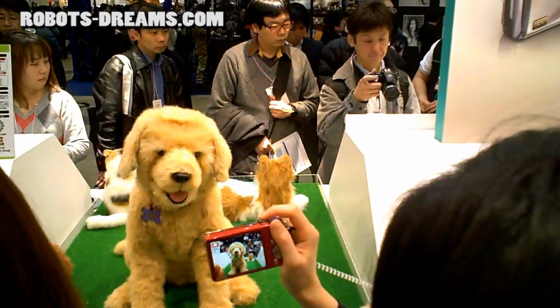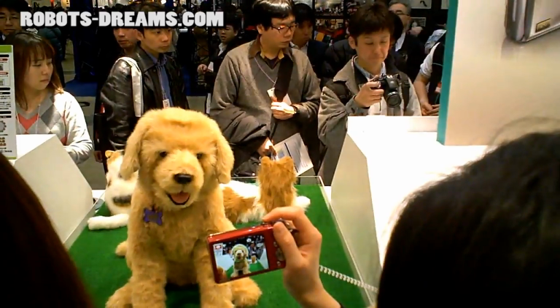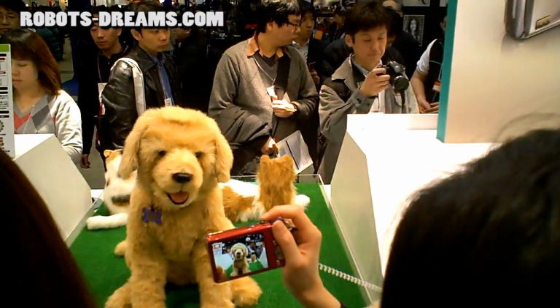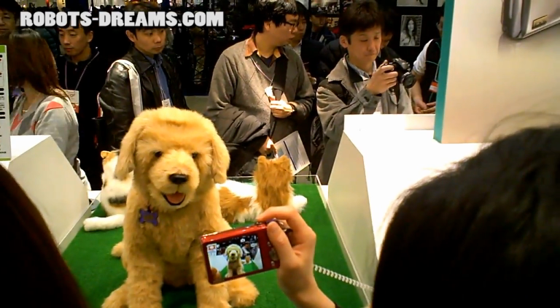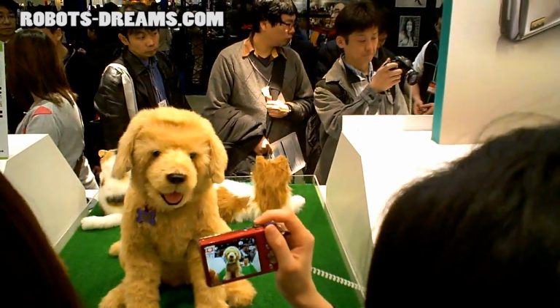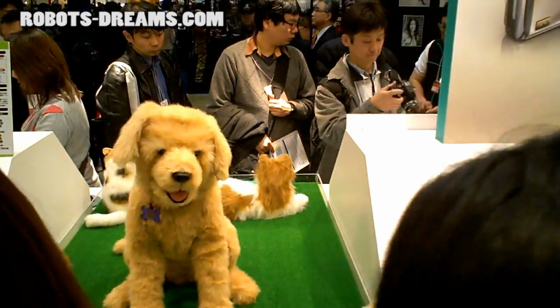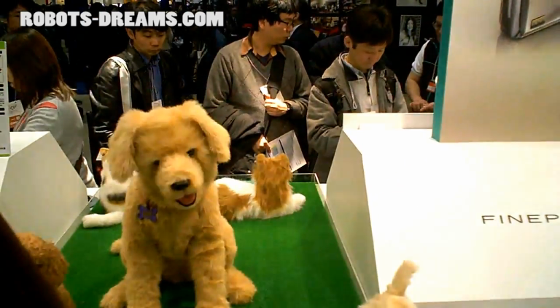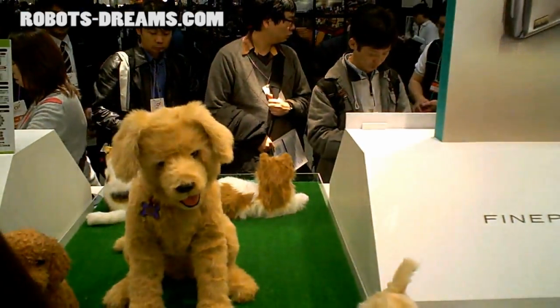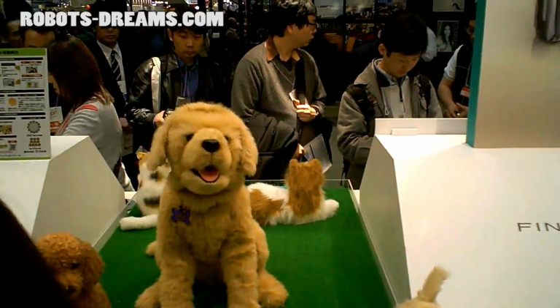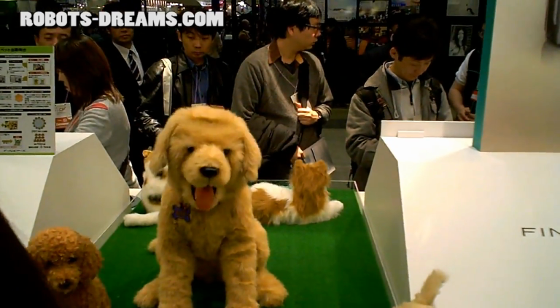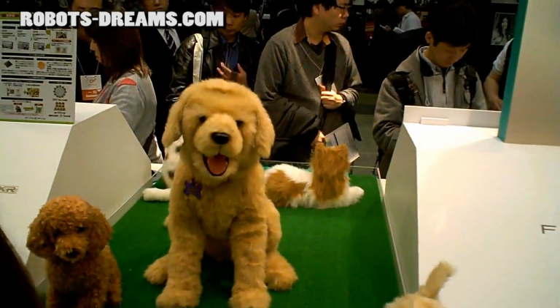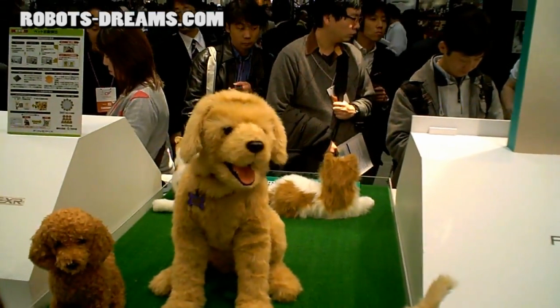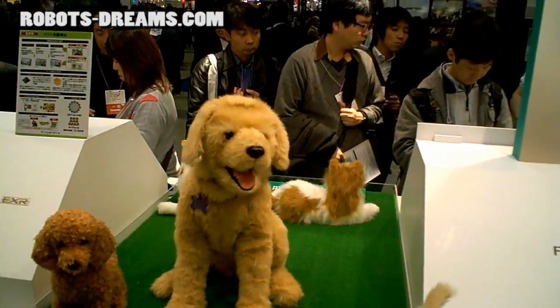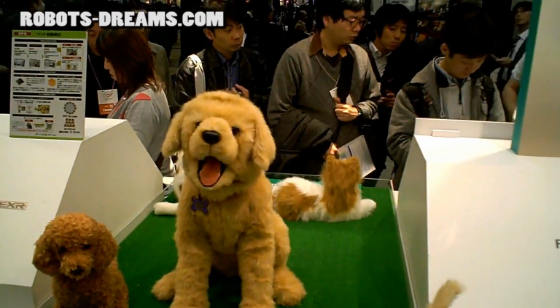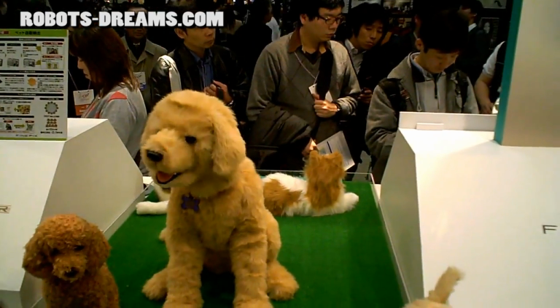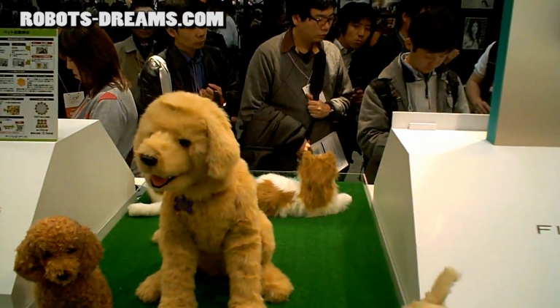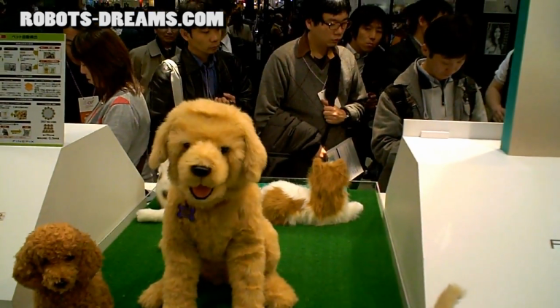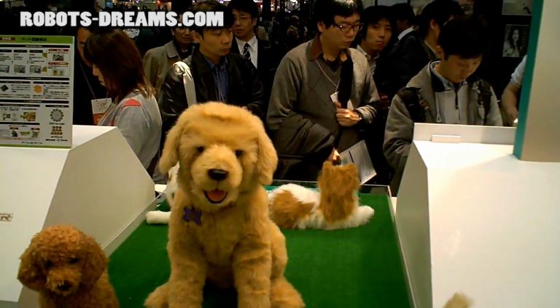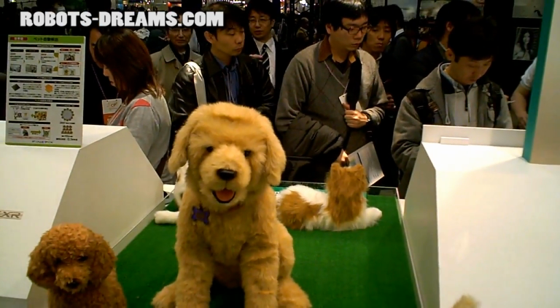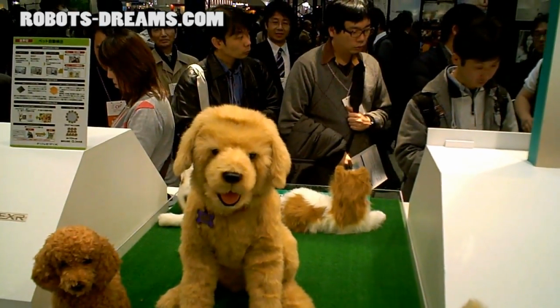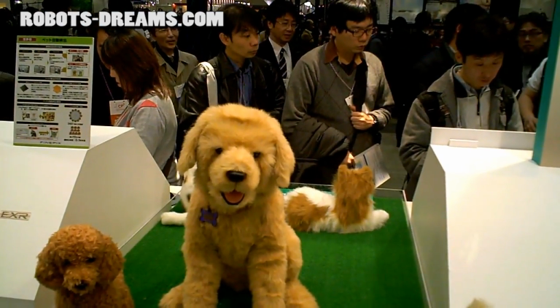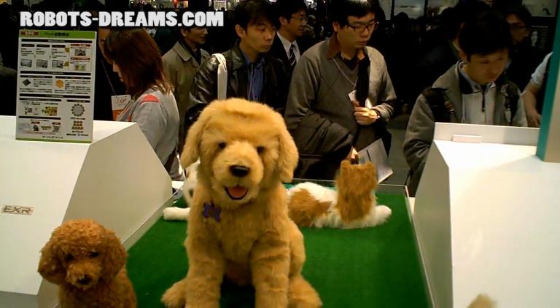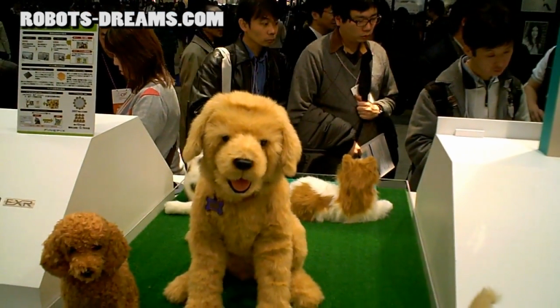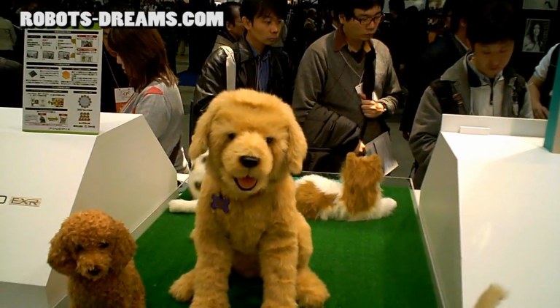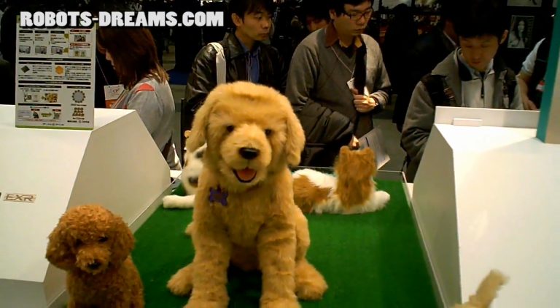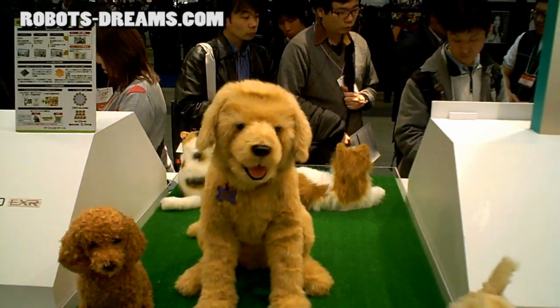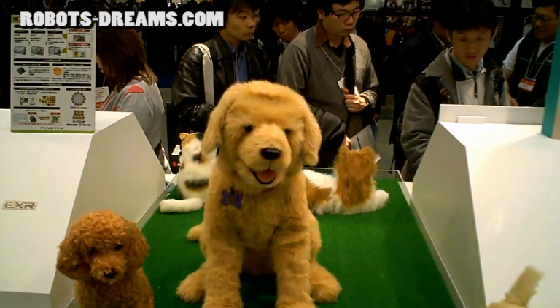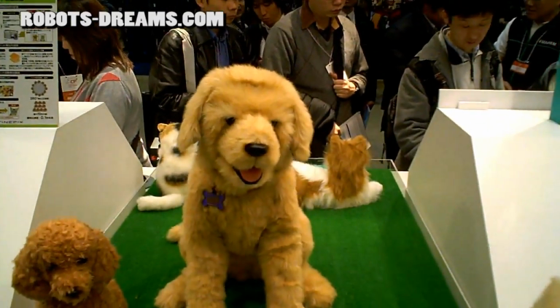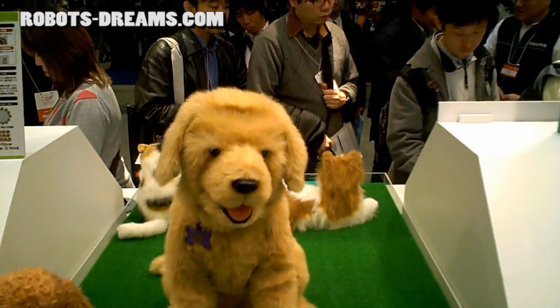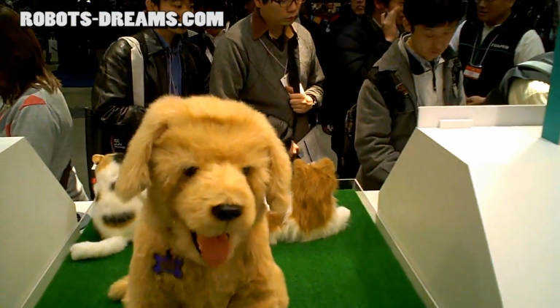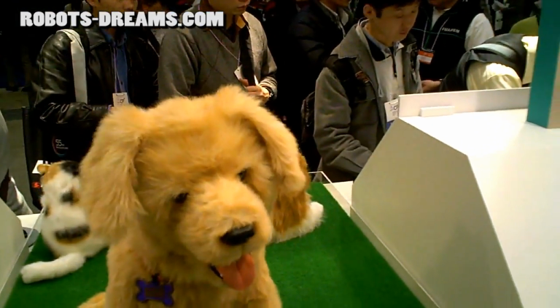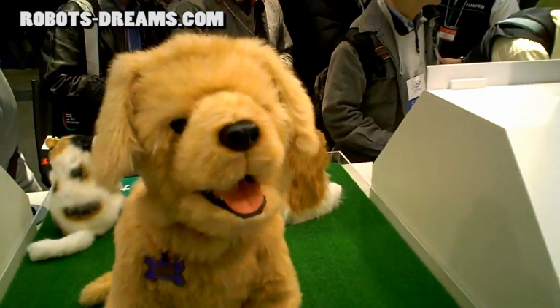Fujifilm was showing the FinePix Z700 camera. It's a consumer pocketable camera in the $200 to $250 price range that actually recognizes your pet's smiles.